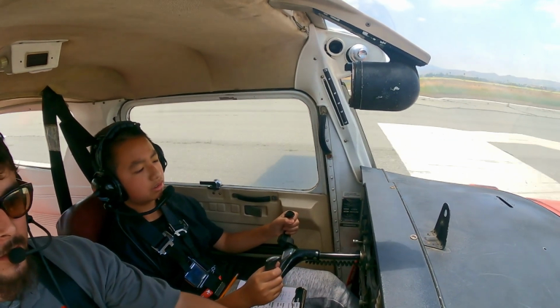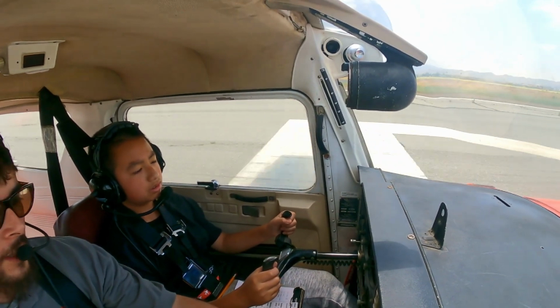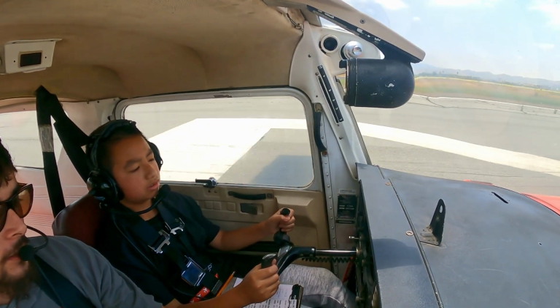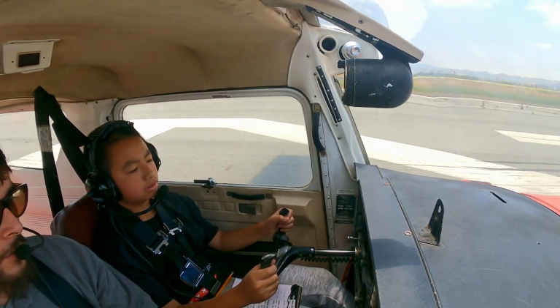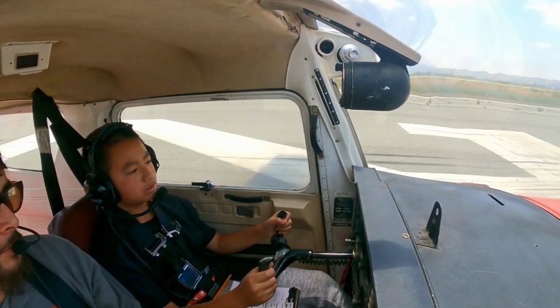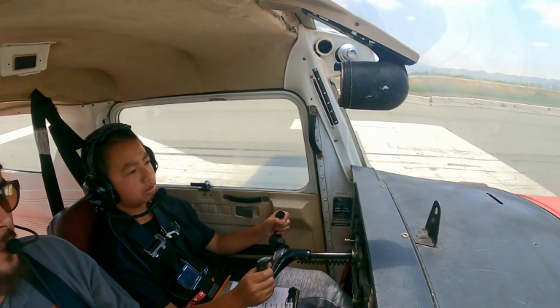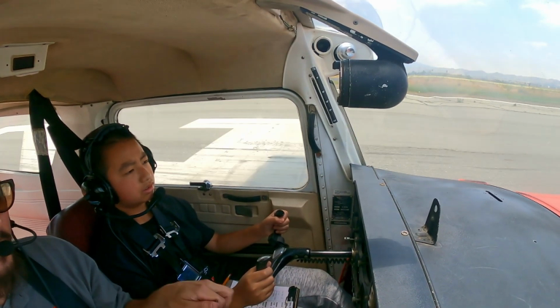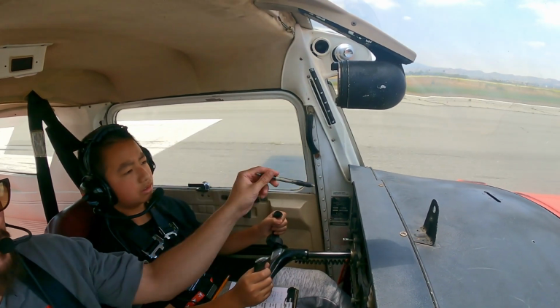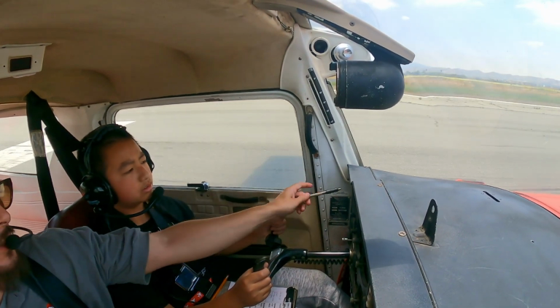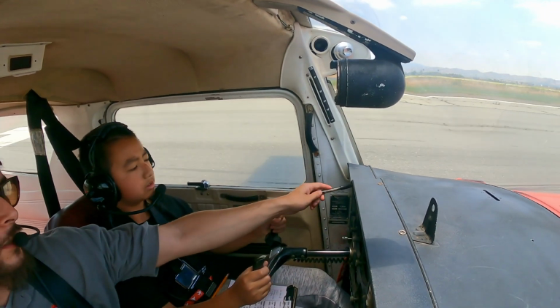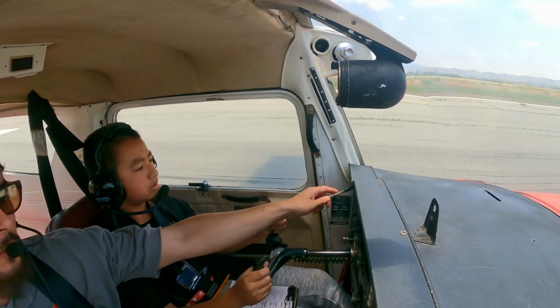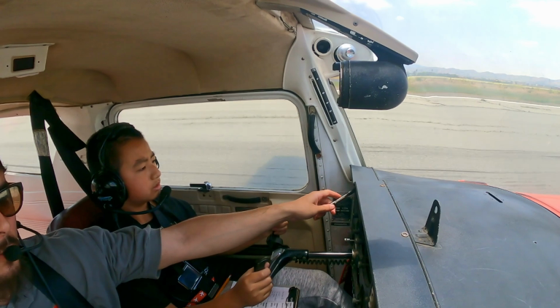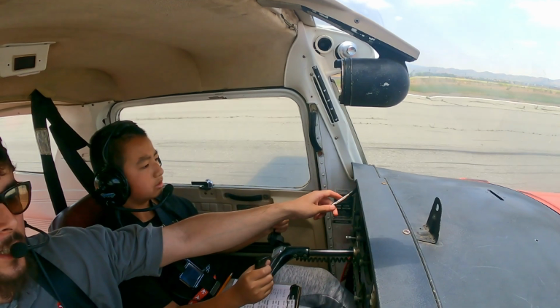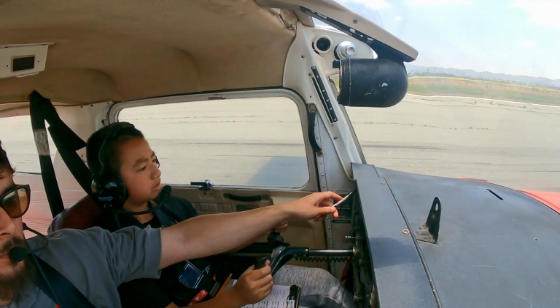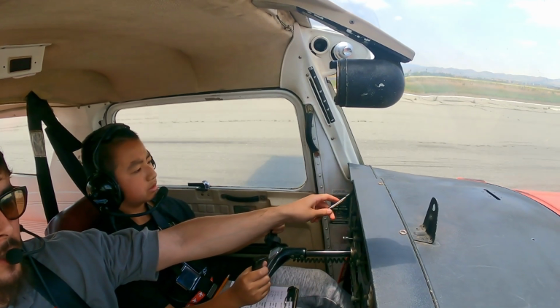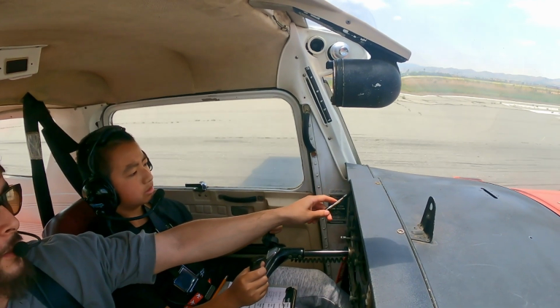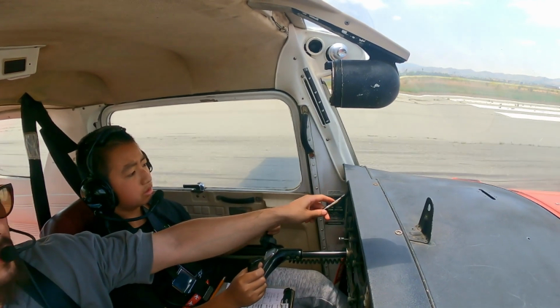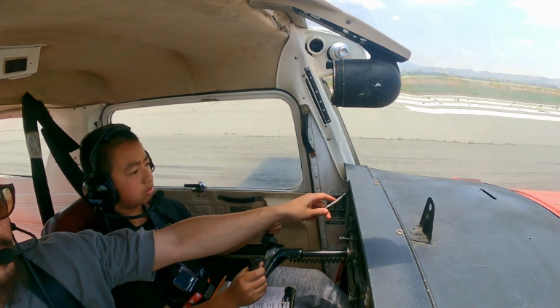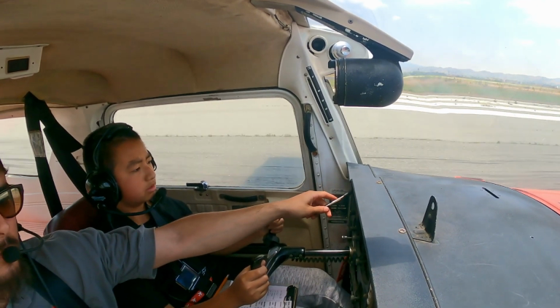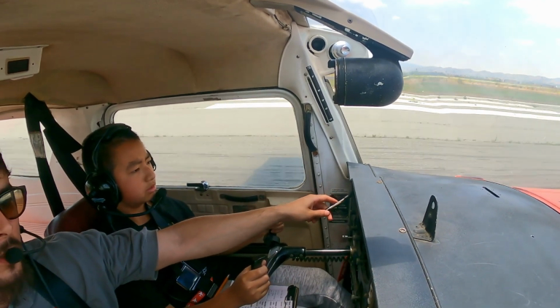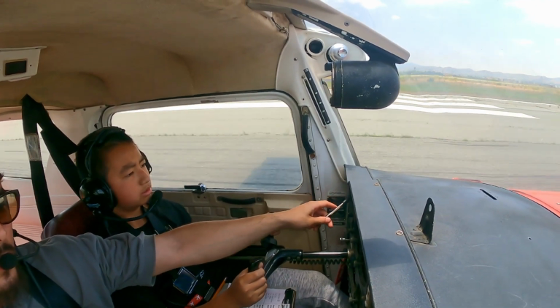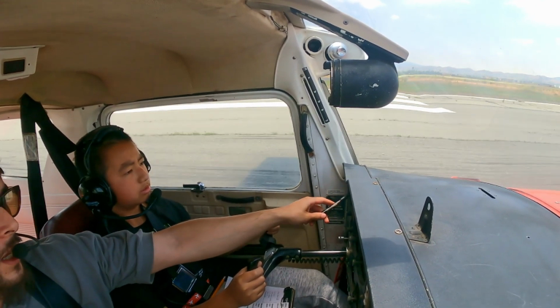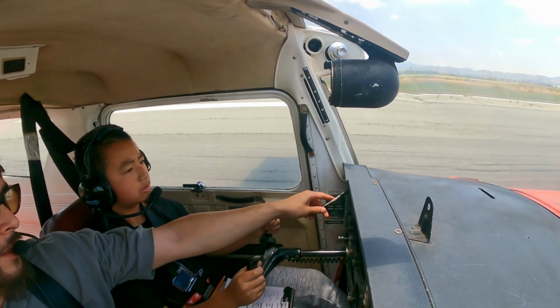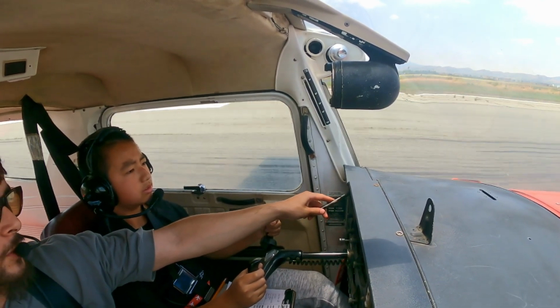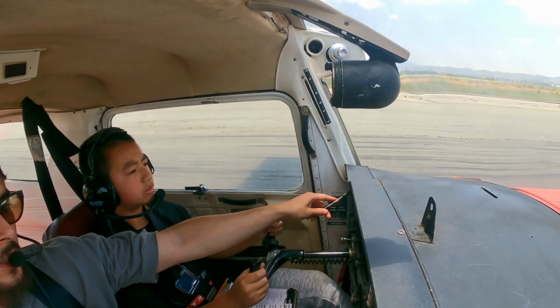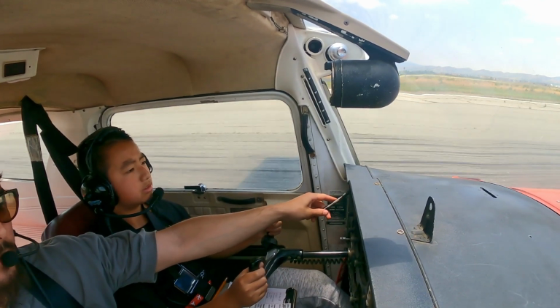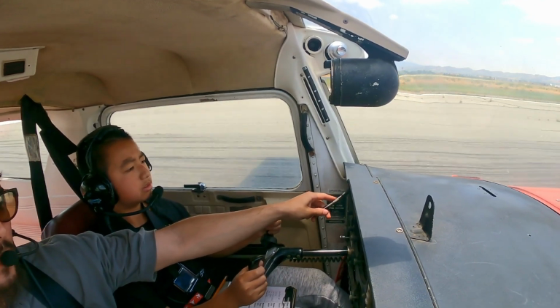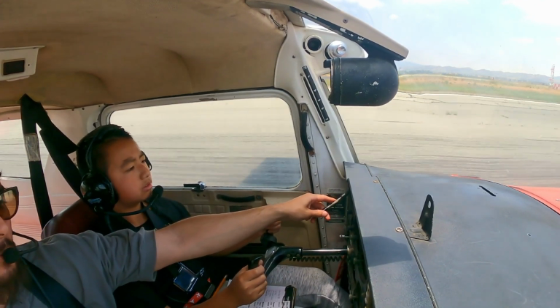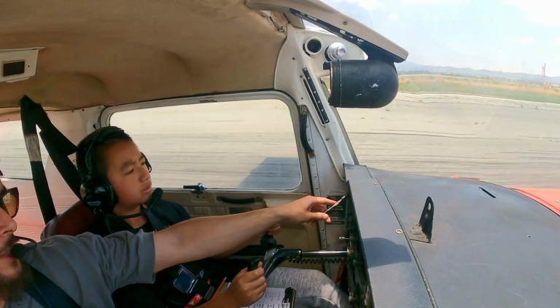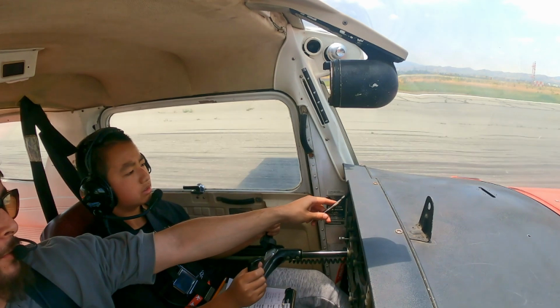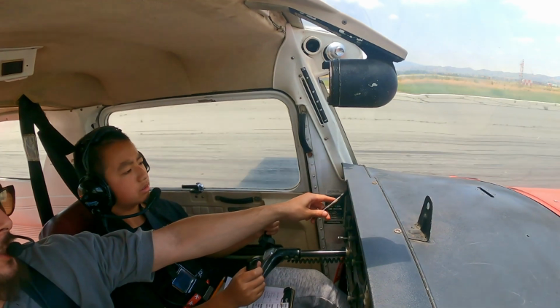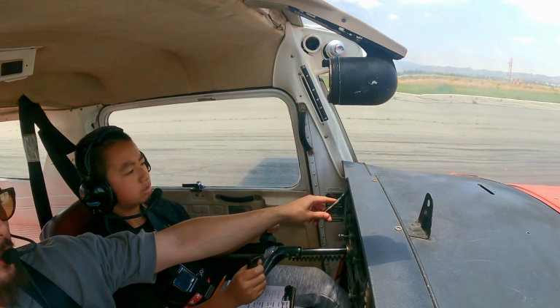All right, don't pull back yet. We're going to watch the airspeed, okay? And then once we get to about 55, I'm going to say rotate, okay?